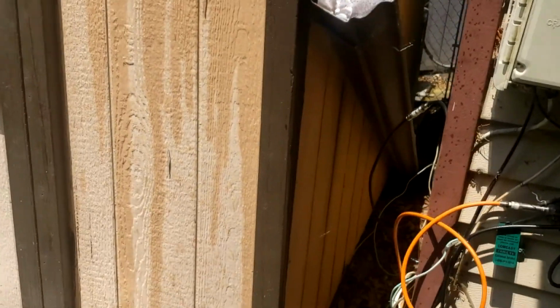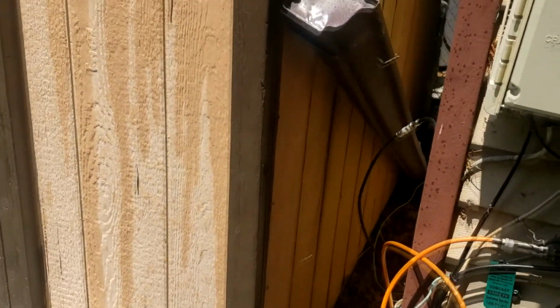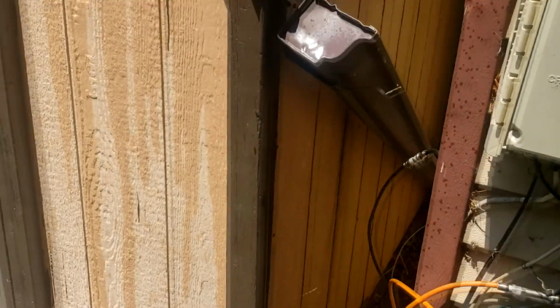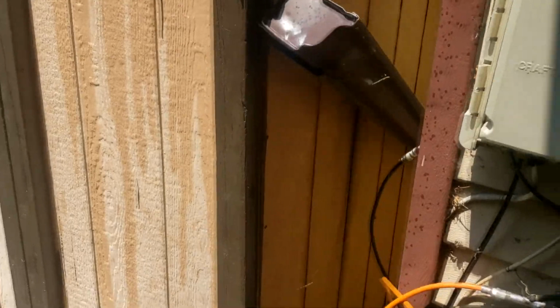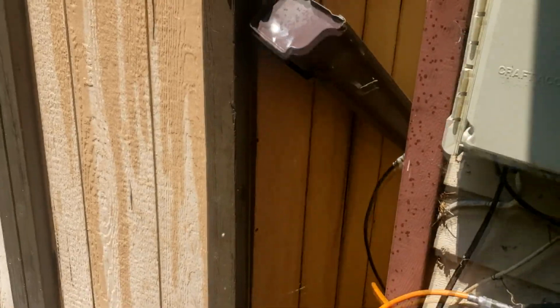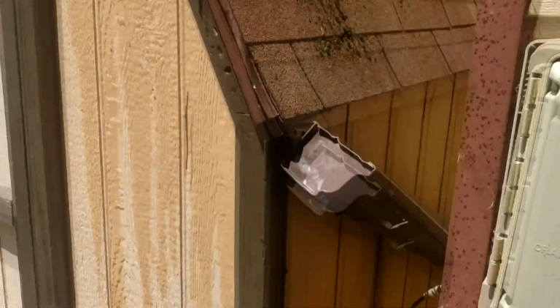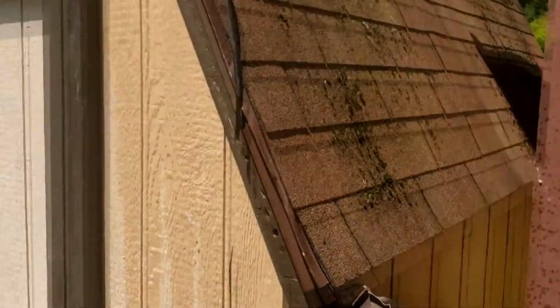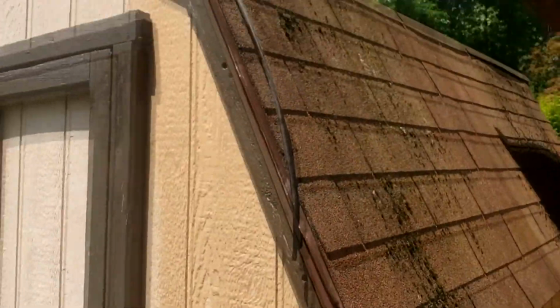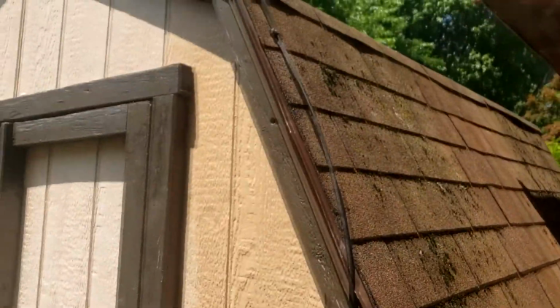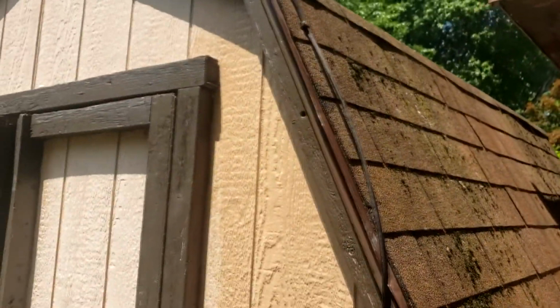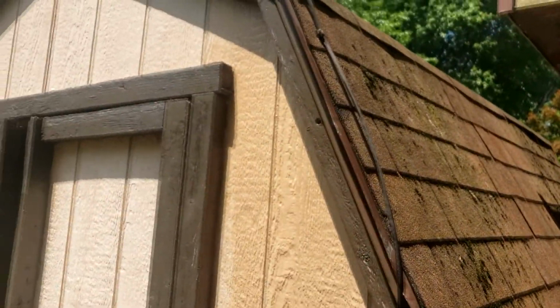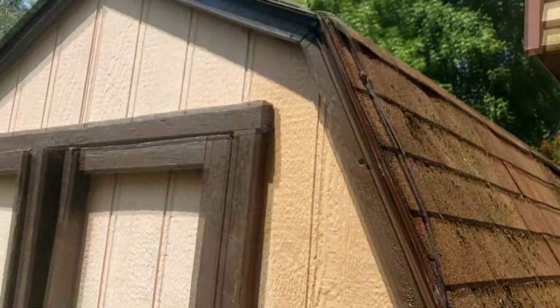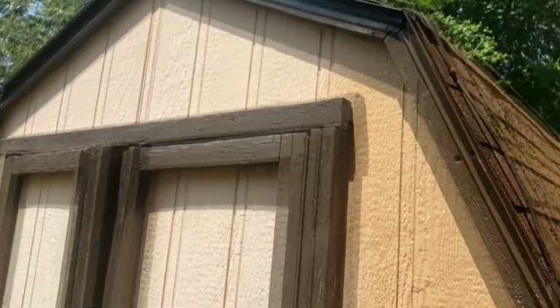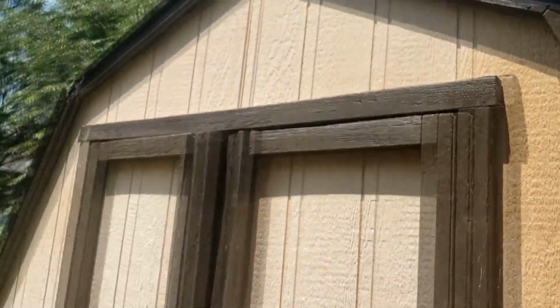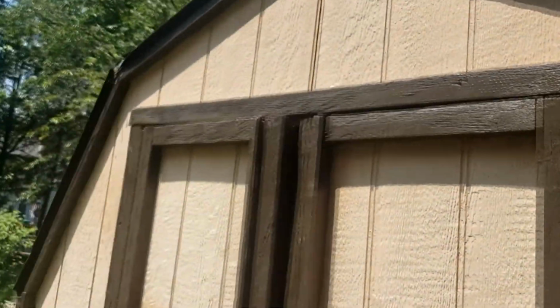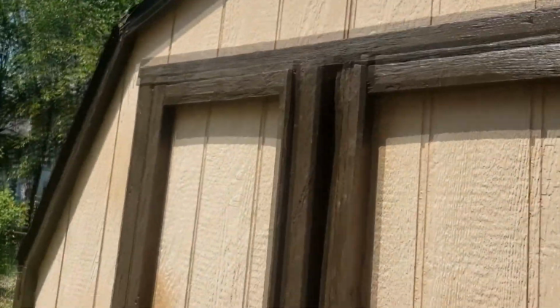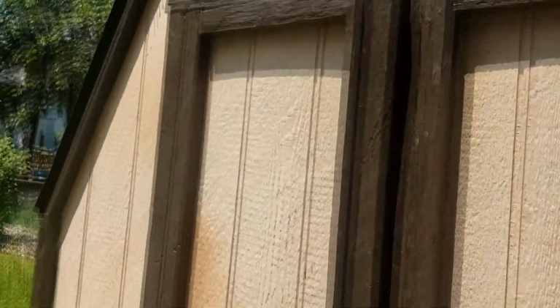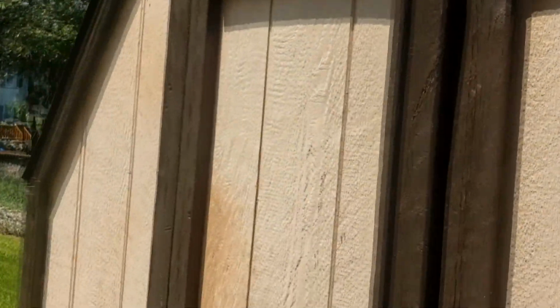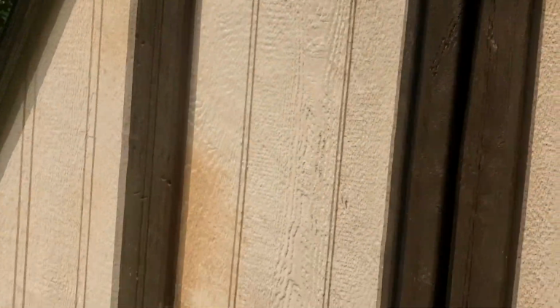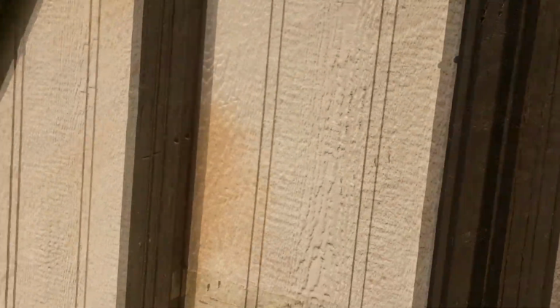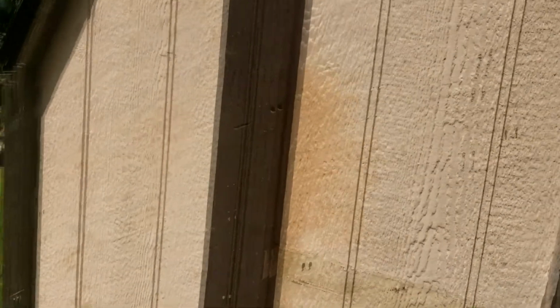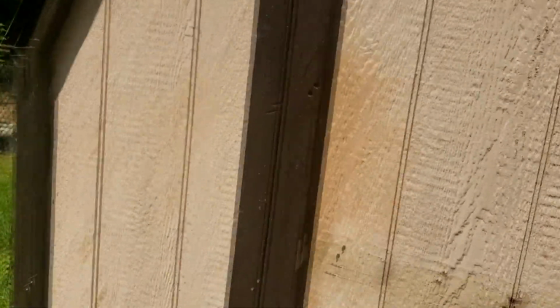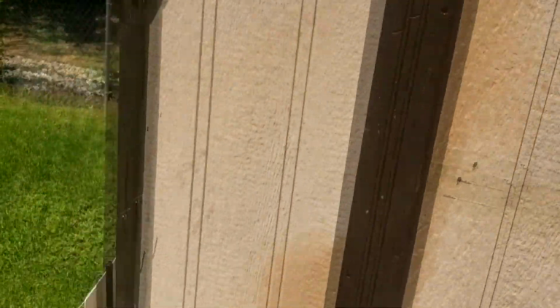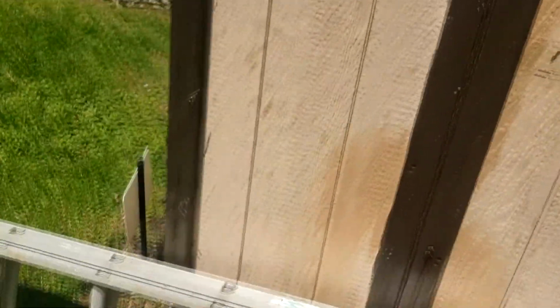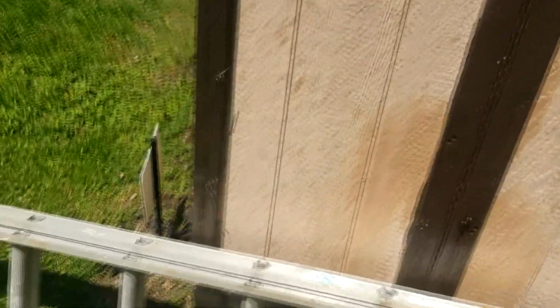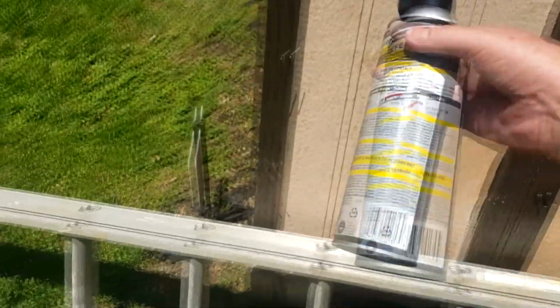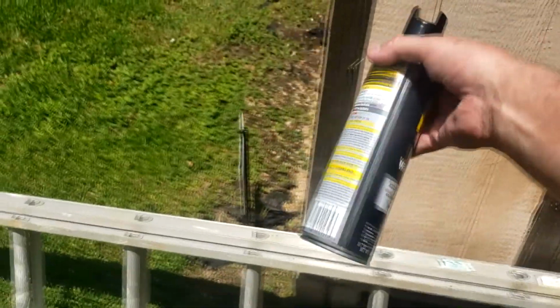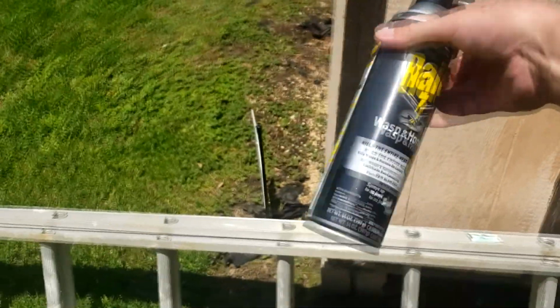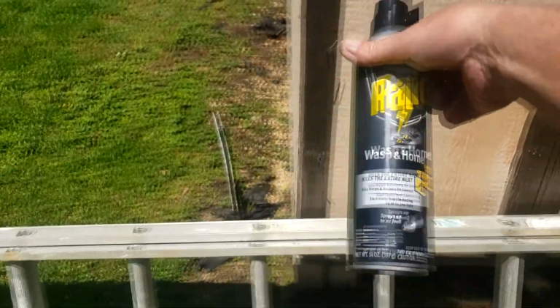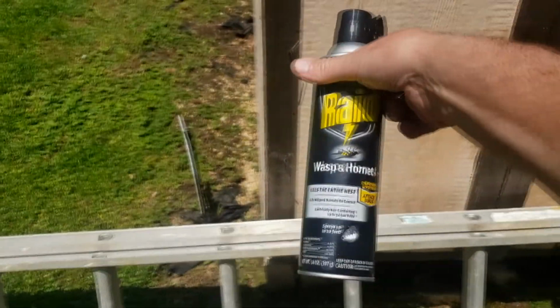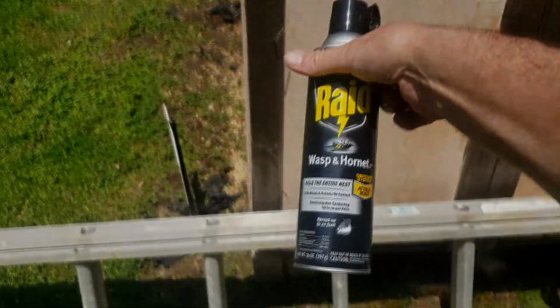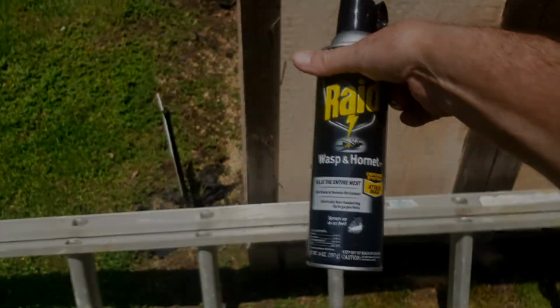Extra holes here. I think we got them all. Stuff works great on the wasps and hornets too — Raid Wasp and Hornet.